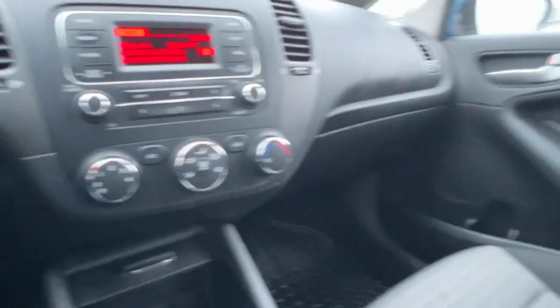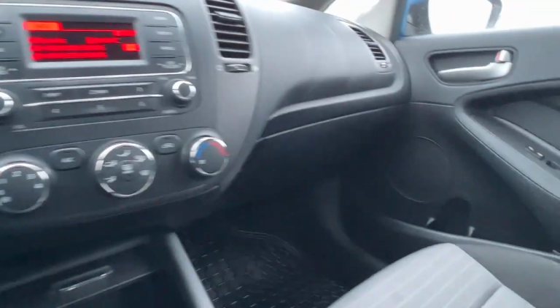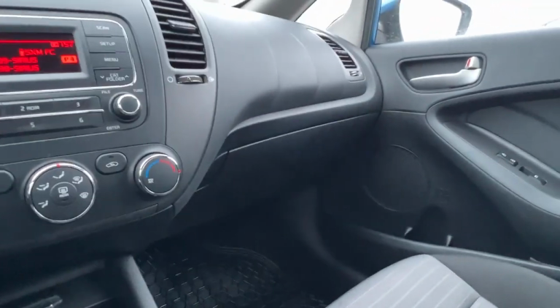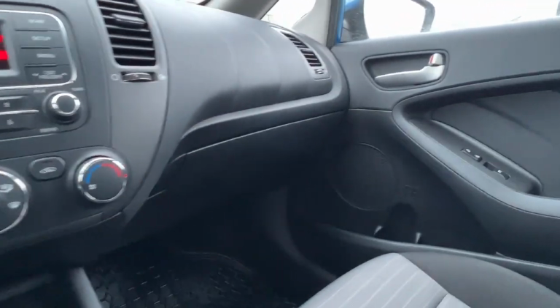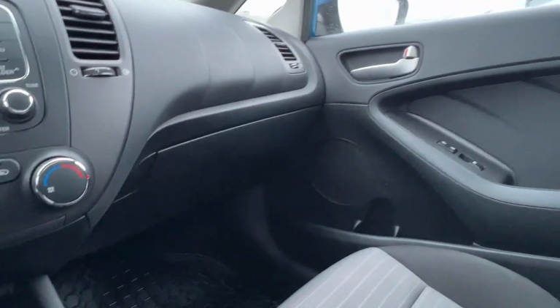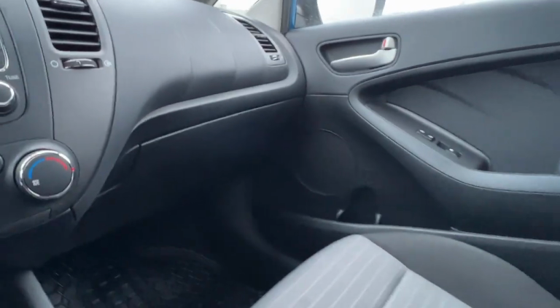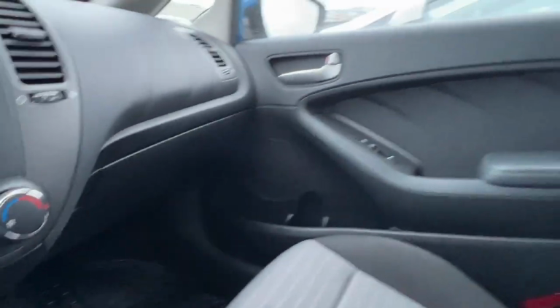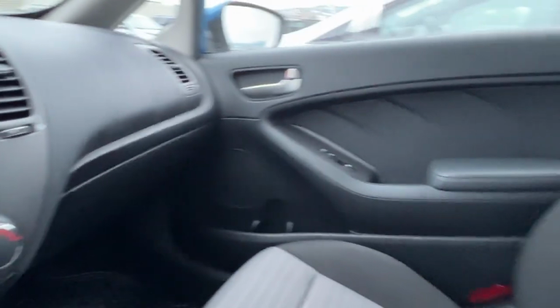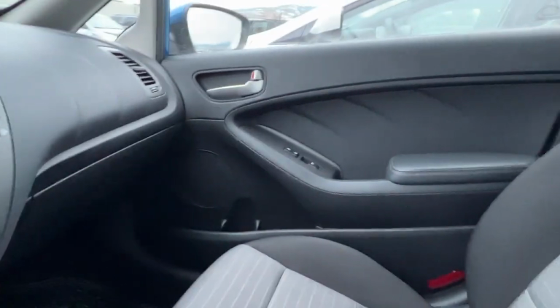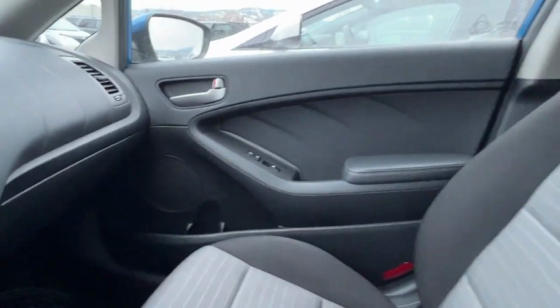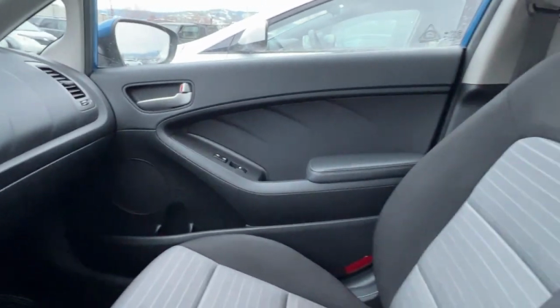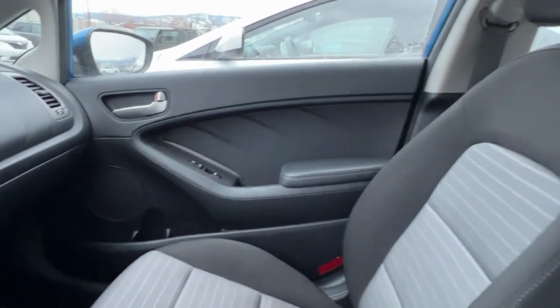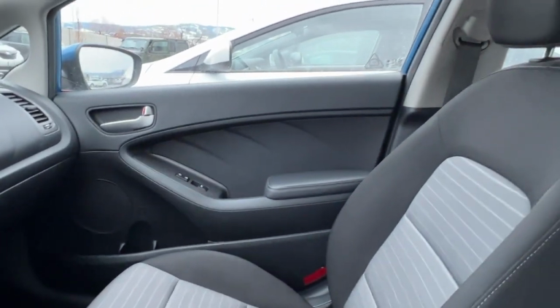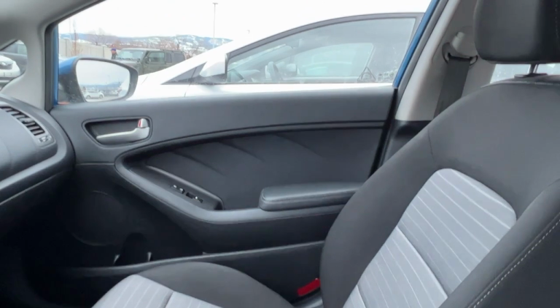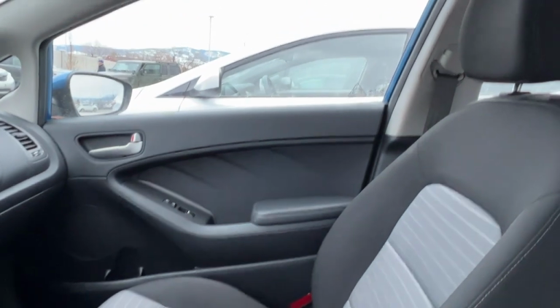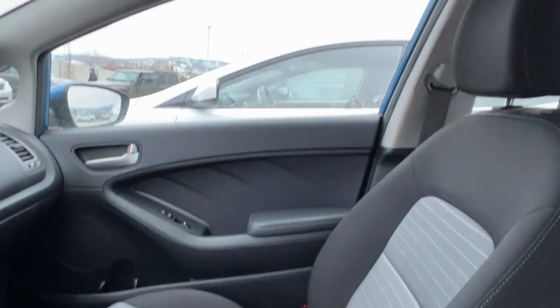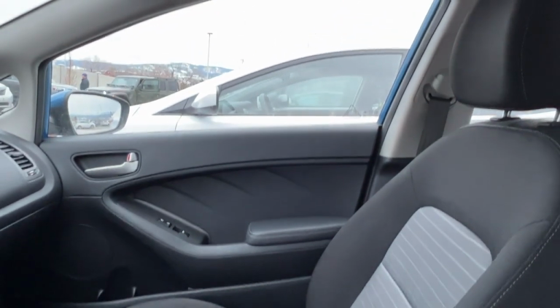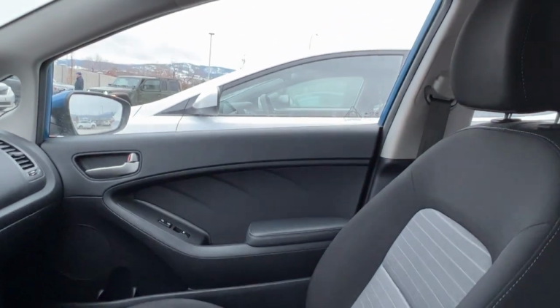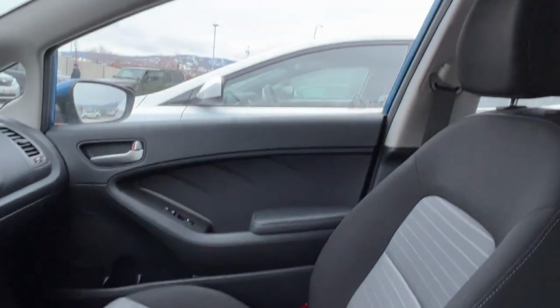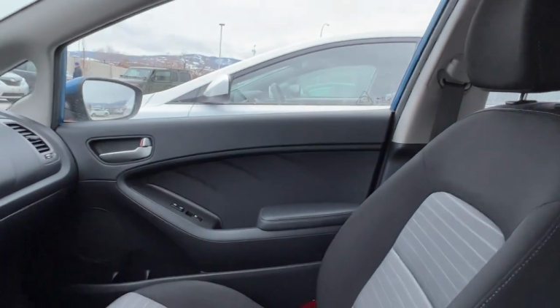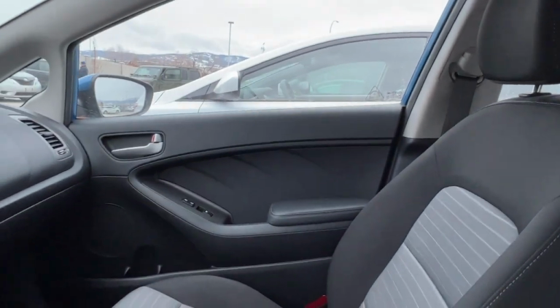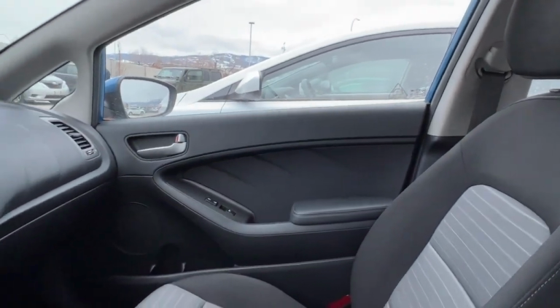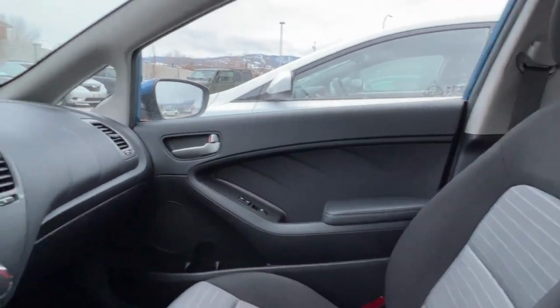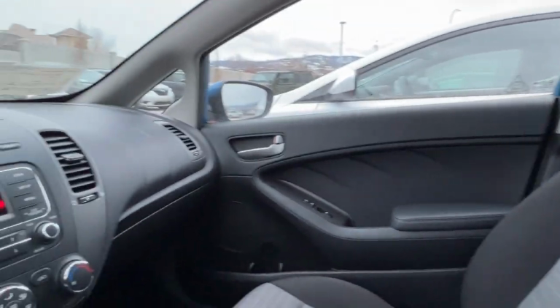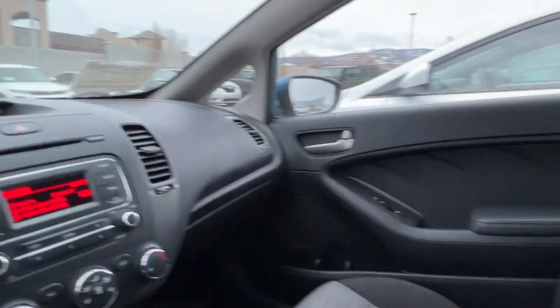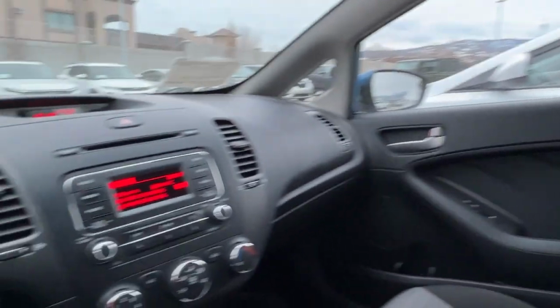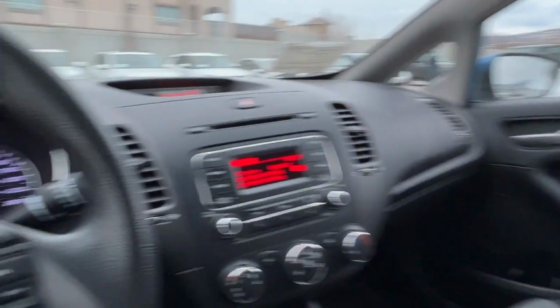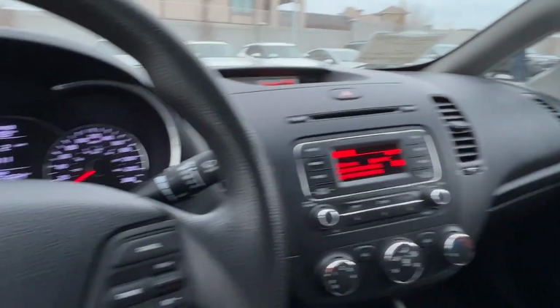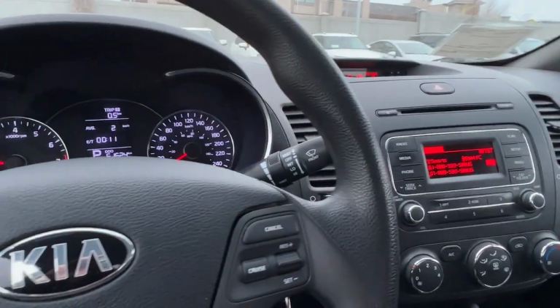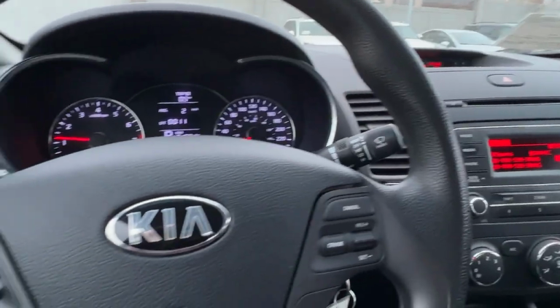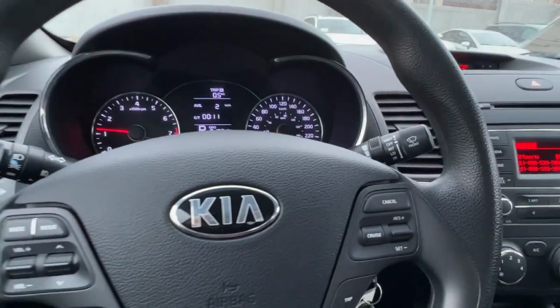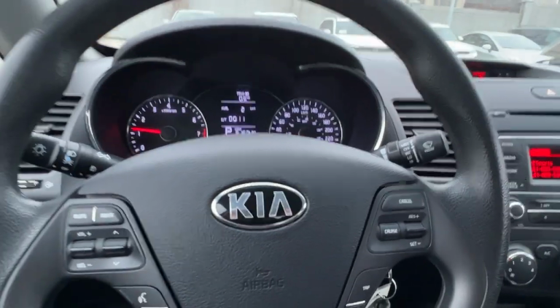We've got the nice big glove box right down there, and our upholstery is in awesome condition with this really nice two-tone gray and black. So let's hop out and check out what's going on around back.